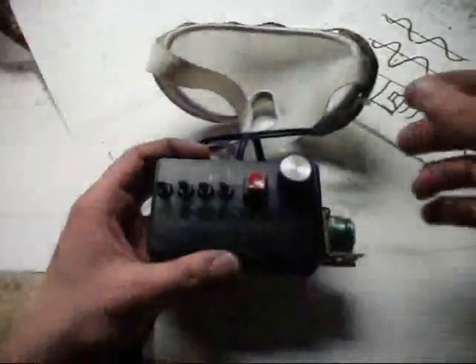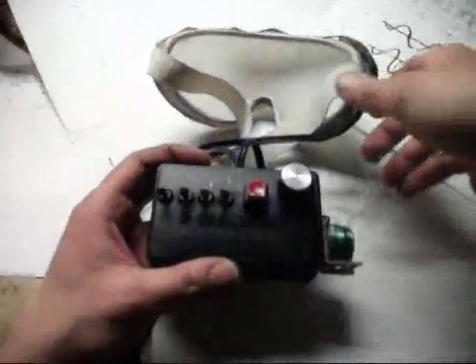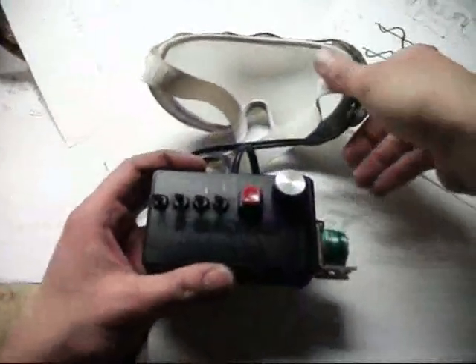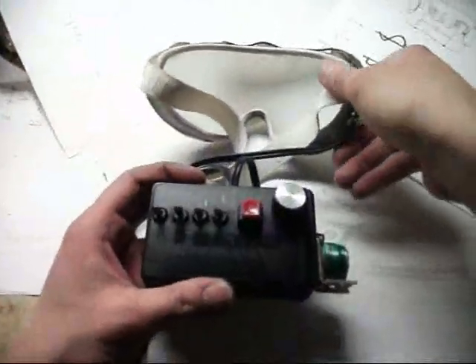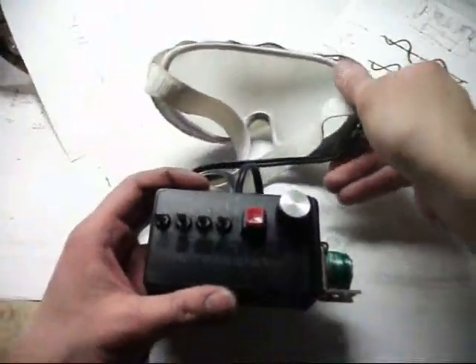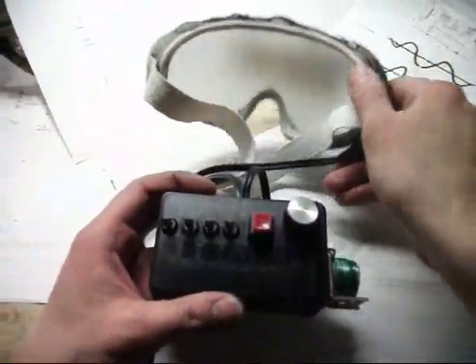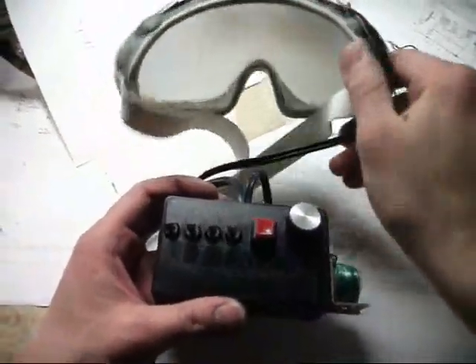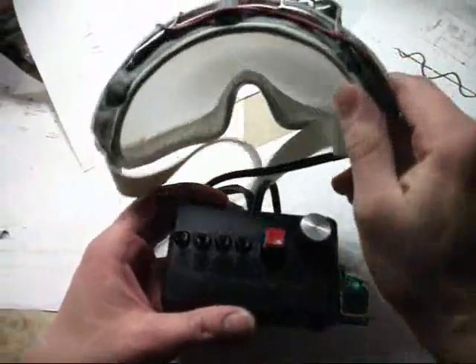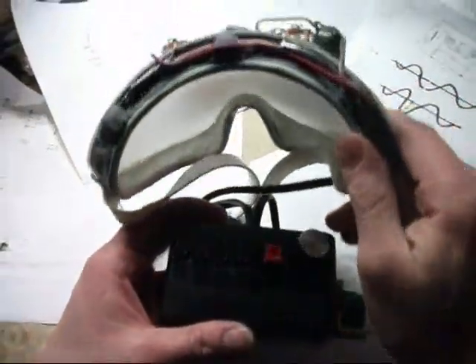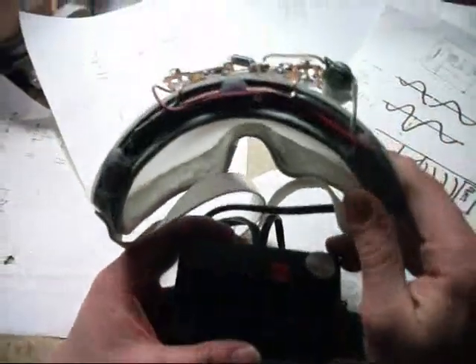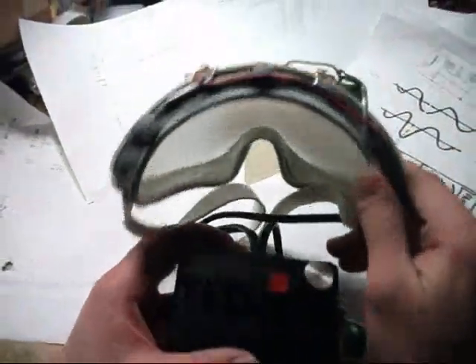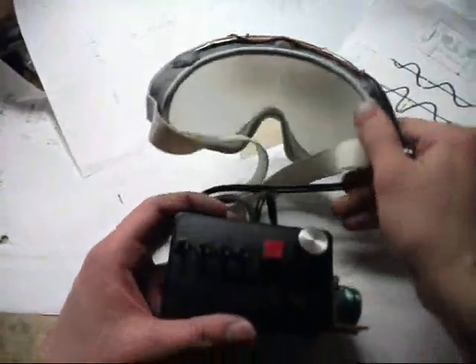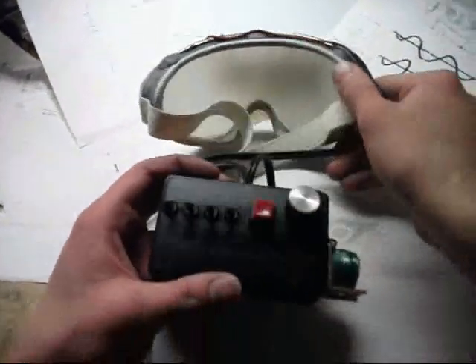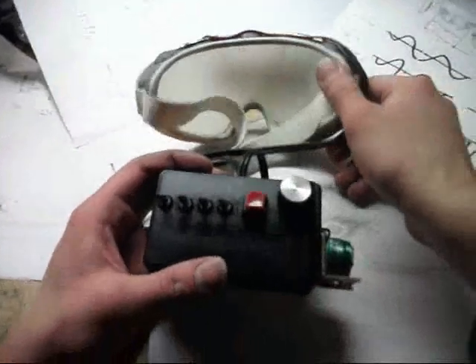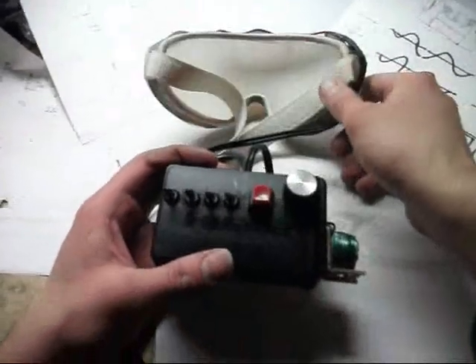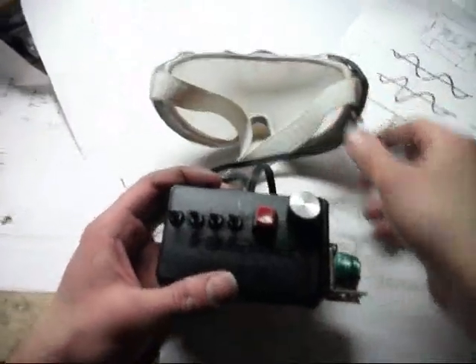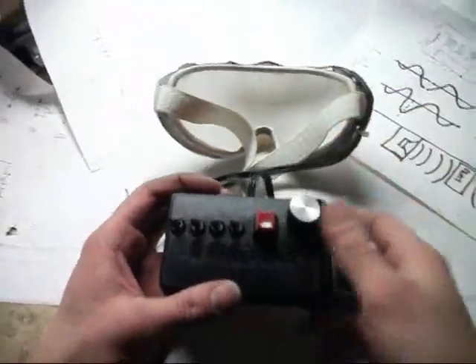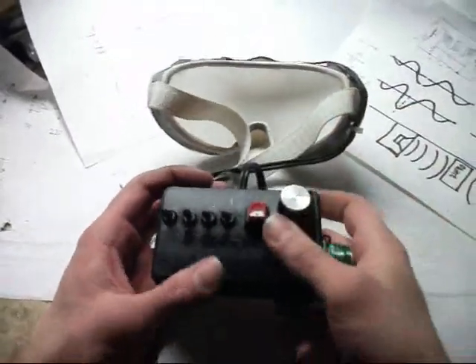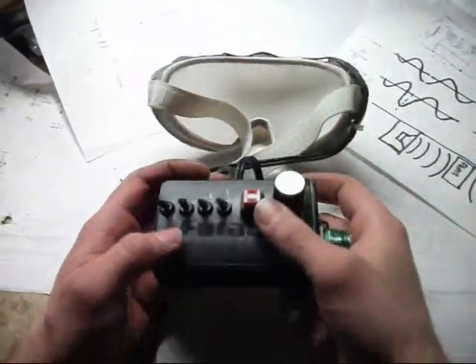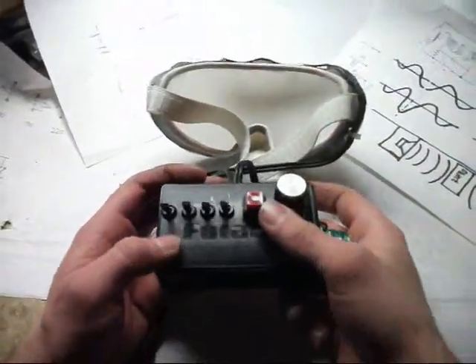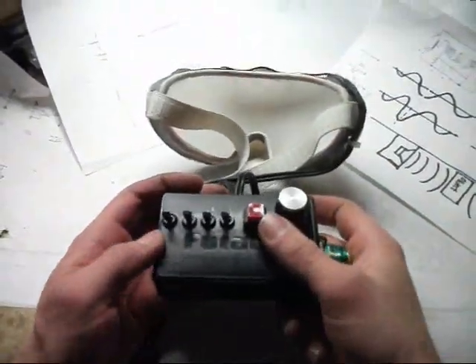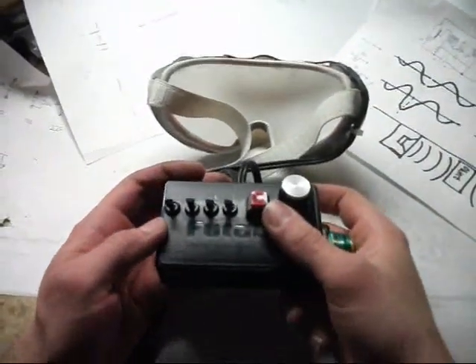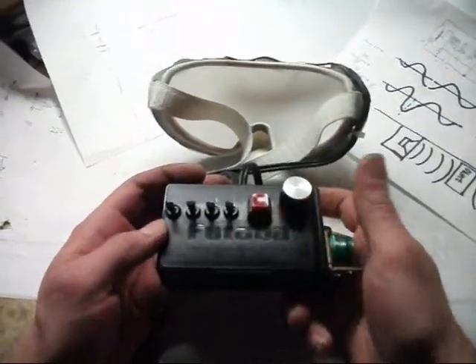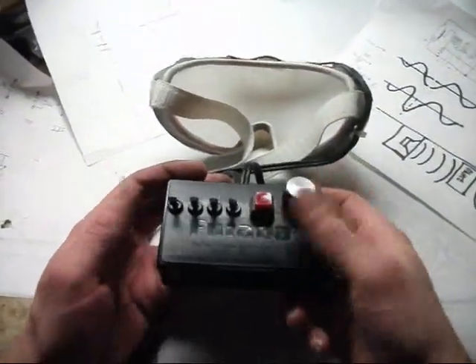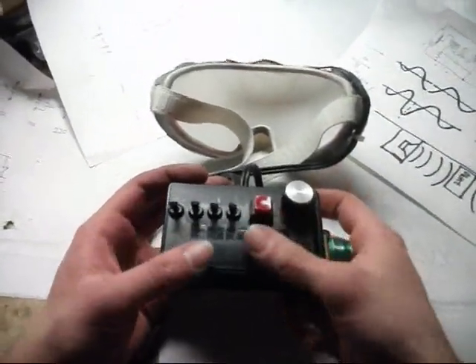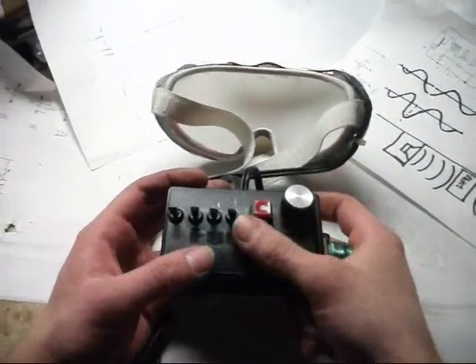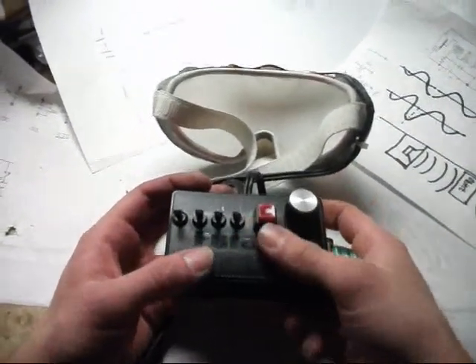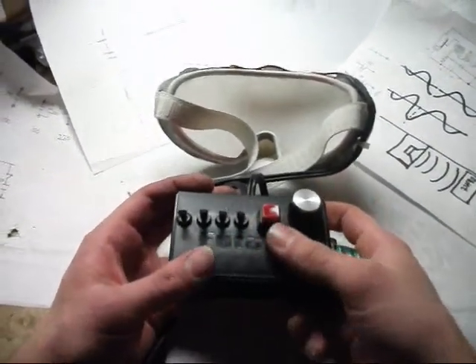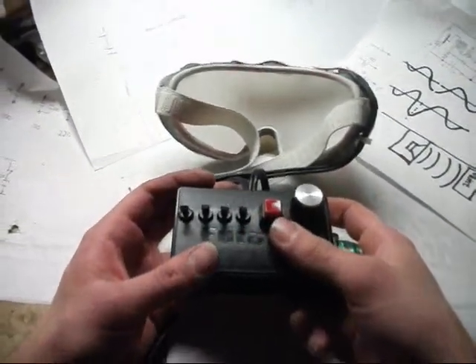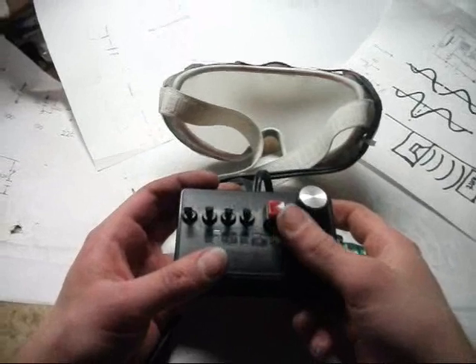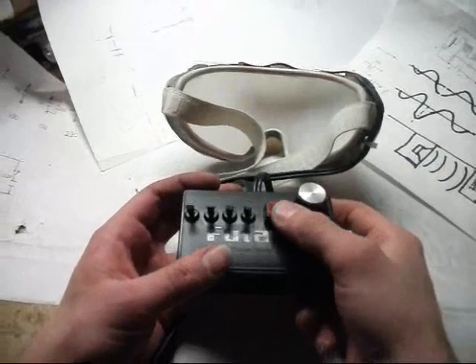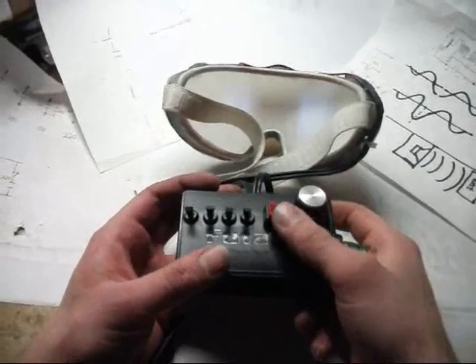These goggles were designed to study the way our brains interpret signals from our eyes. The control module is designed to be held like a video game controller. It has six points of interaction: main power, variable flash rate, and four intensity multipliers.